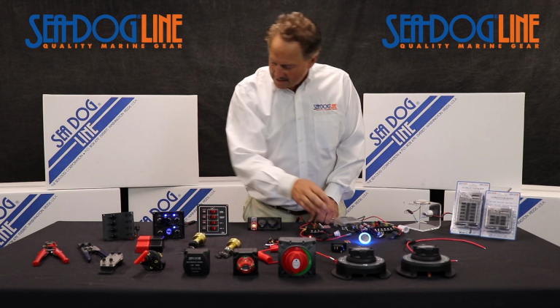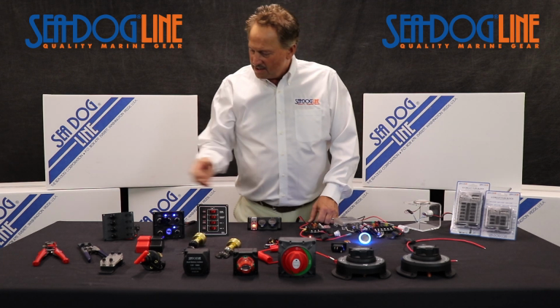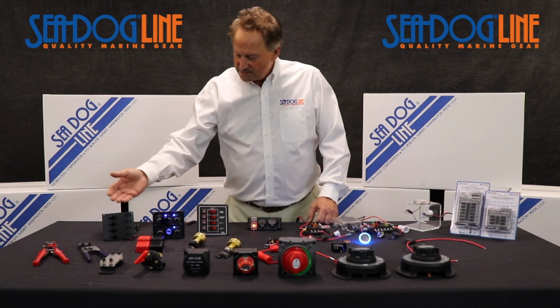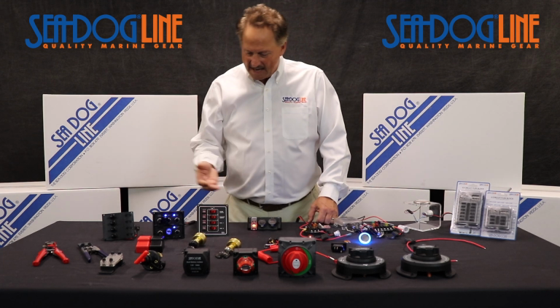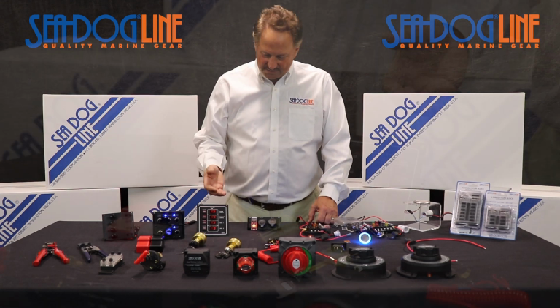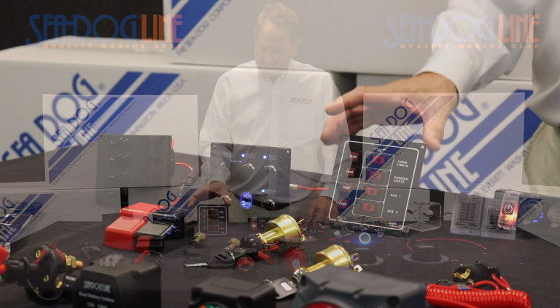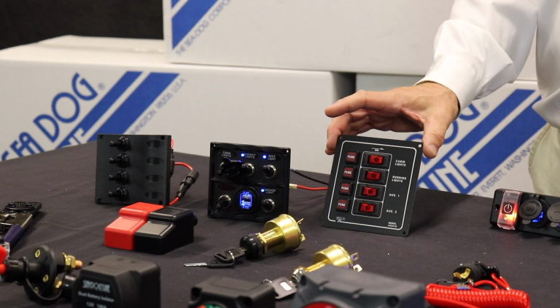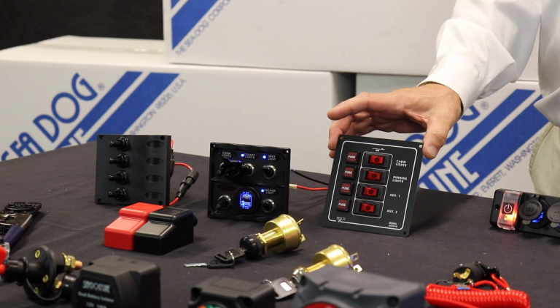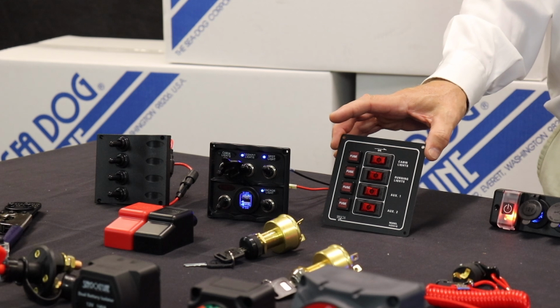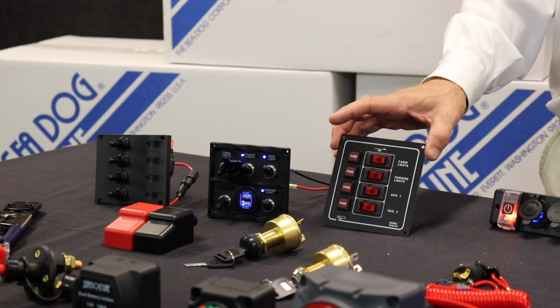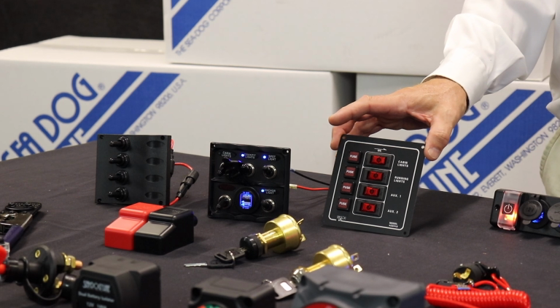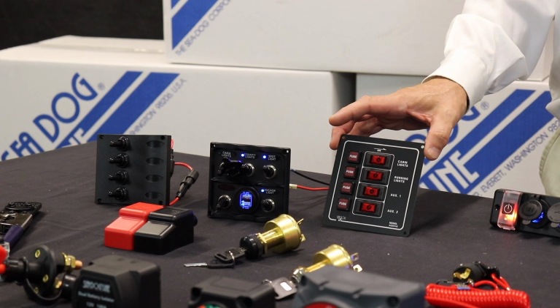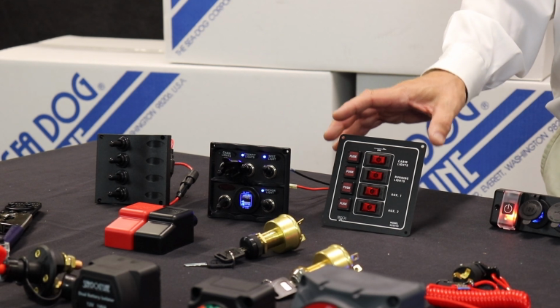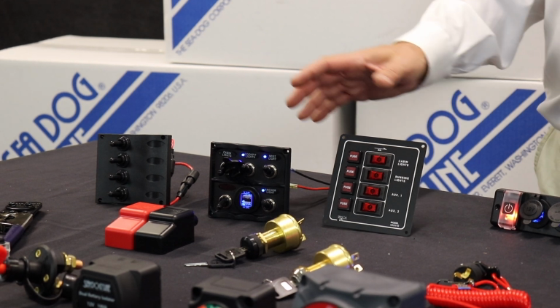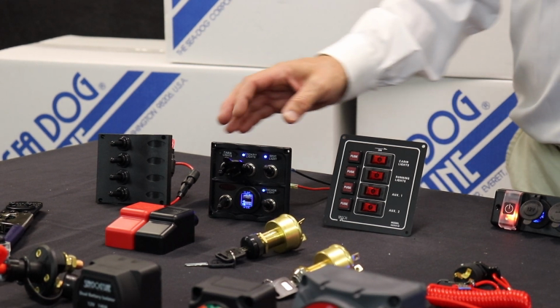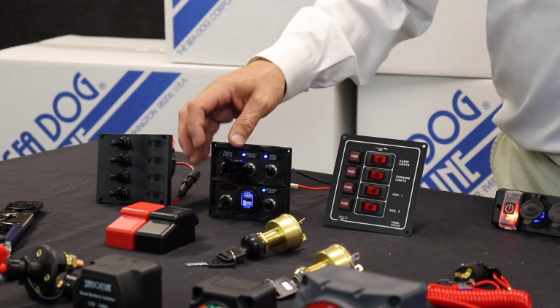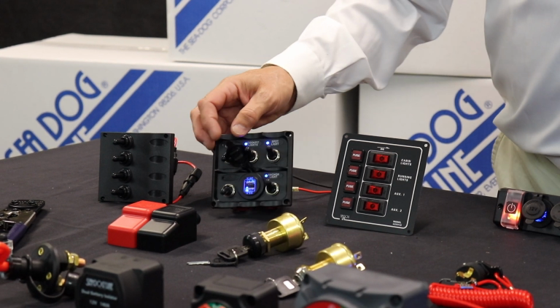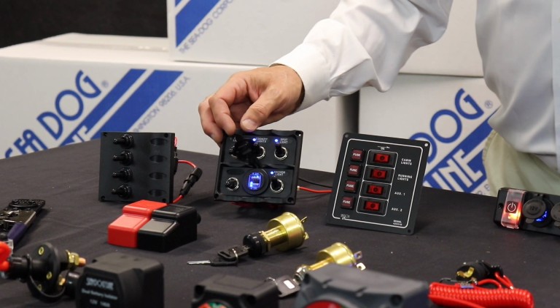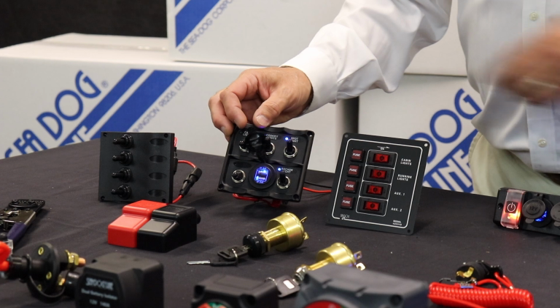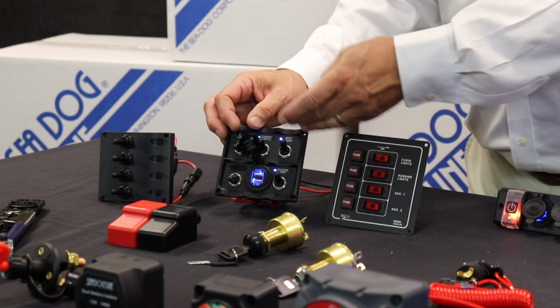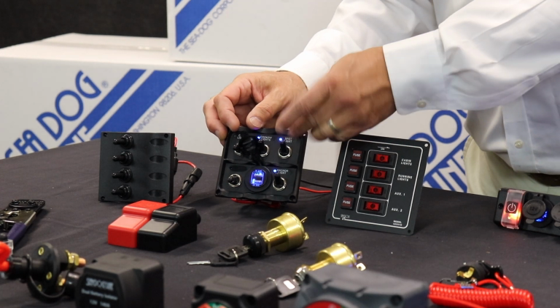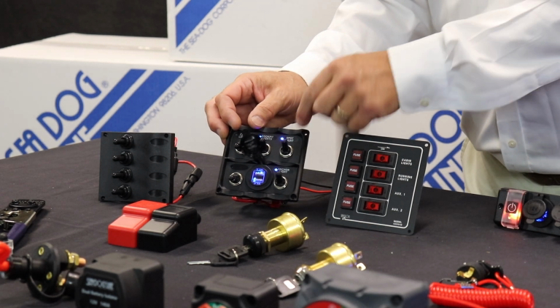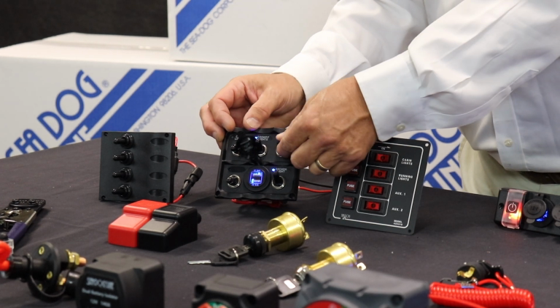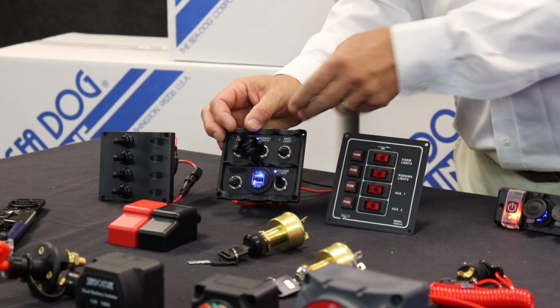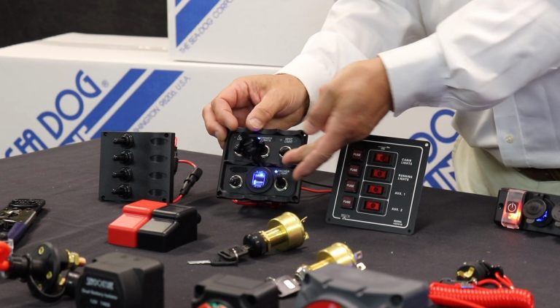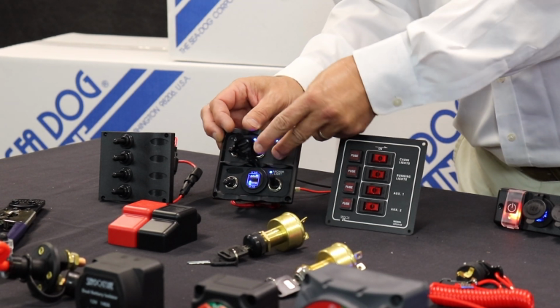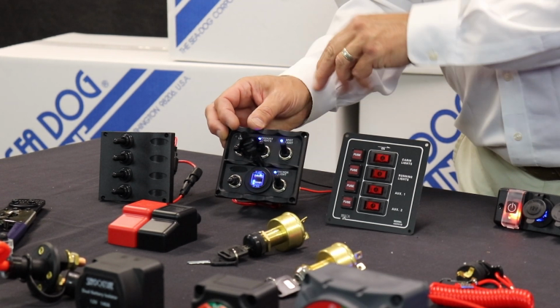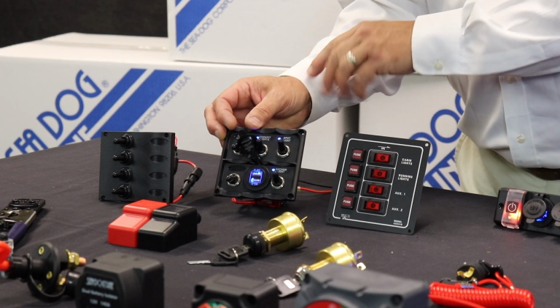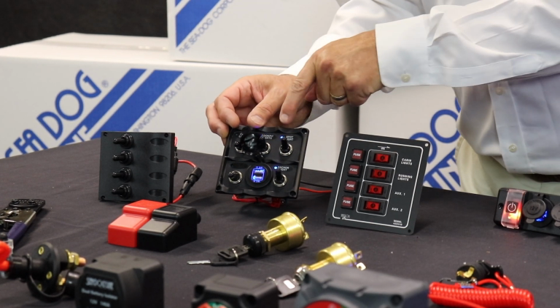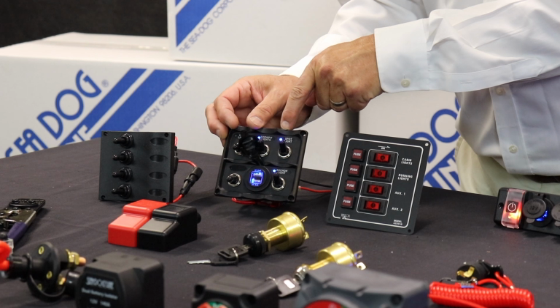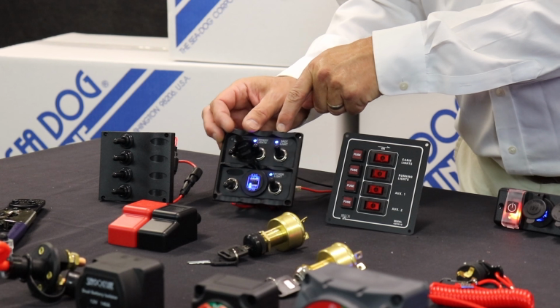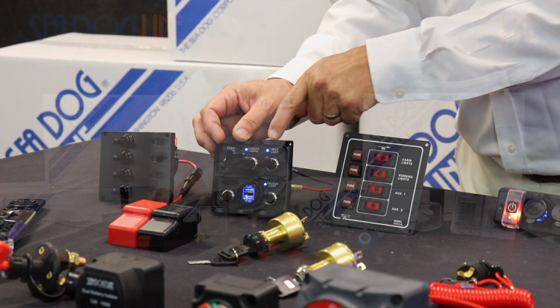Coming over here, we do some panels. We've had the standard aluminum panel for 30, 40 years, but we've updated it now to some that have LED lights, so when the switch is turned on, you will have an indicator on that.